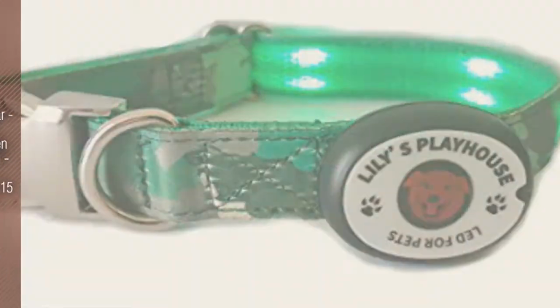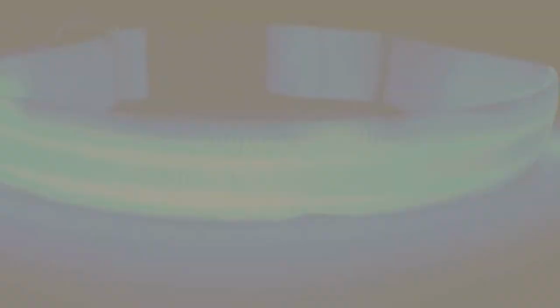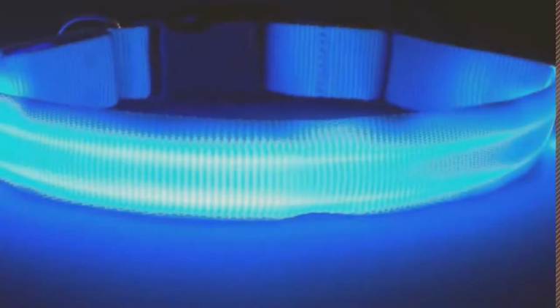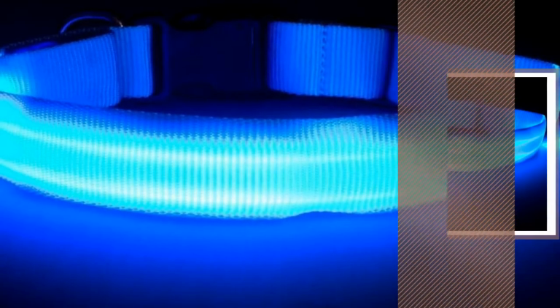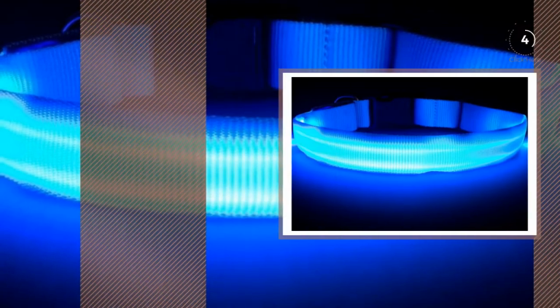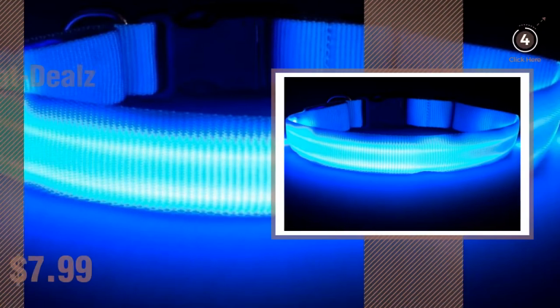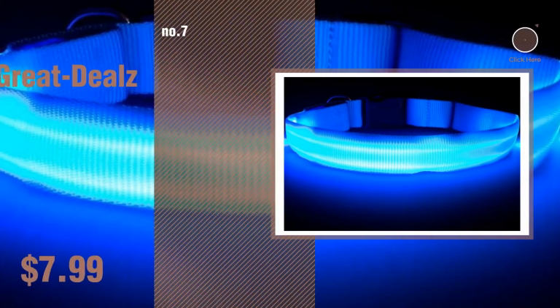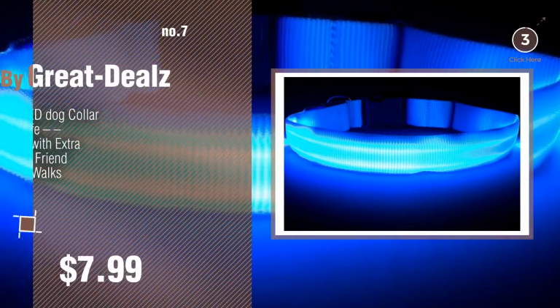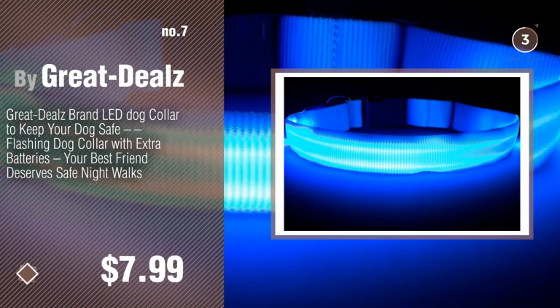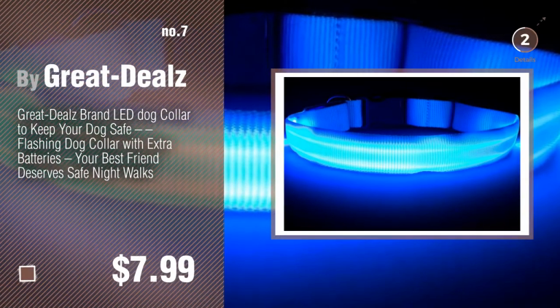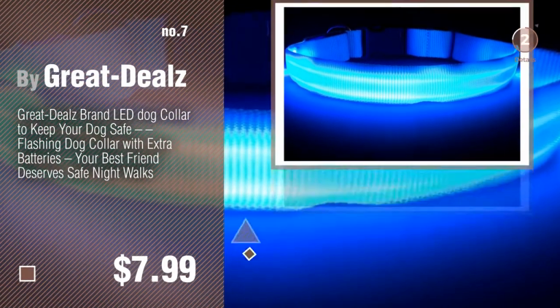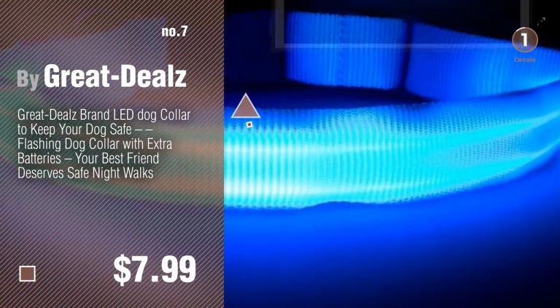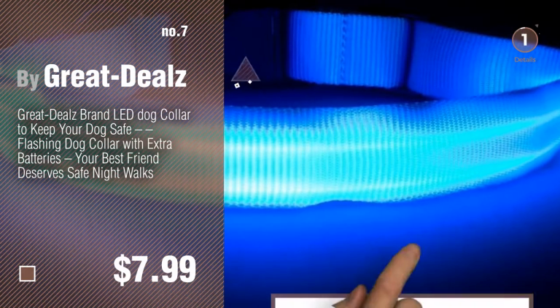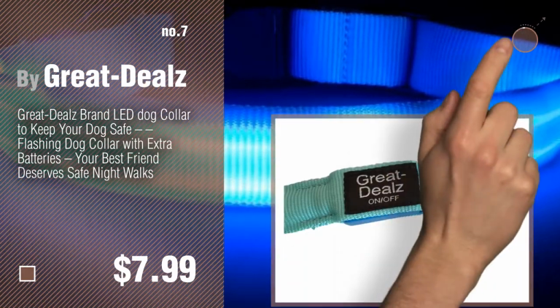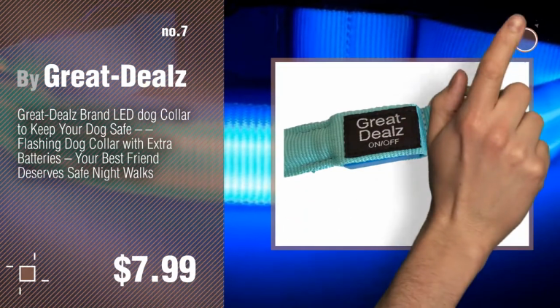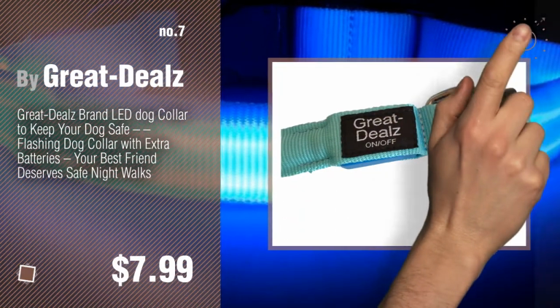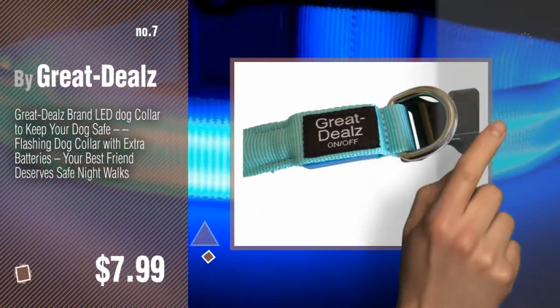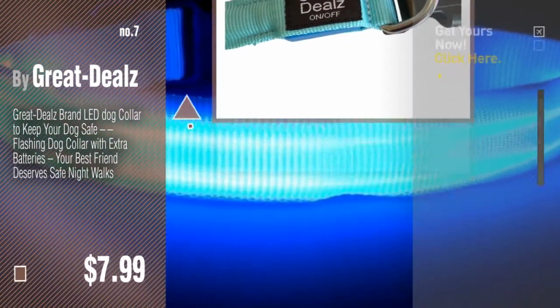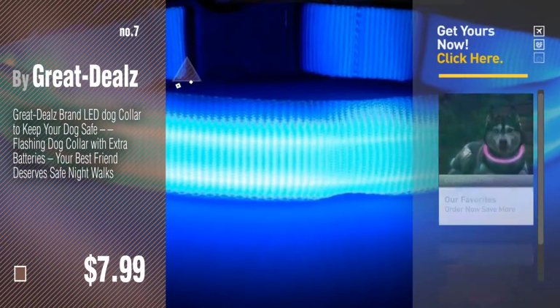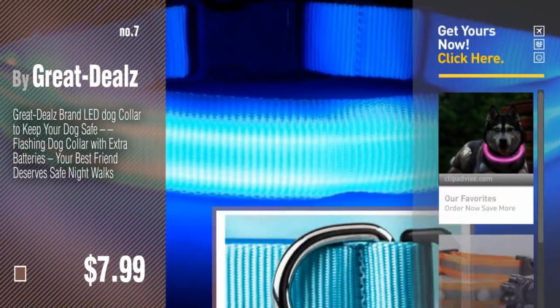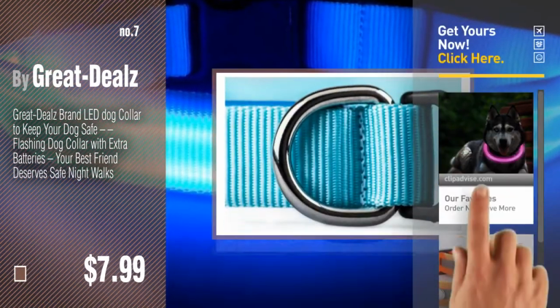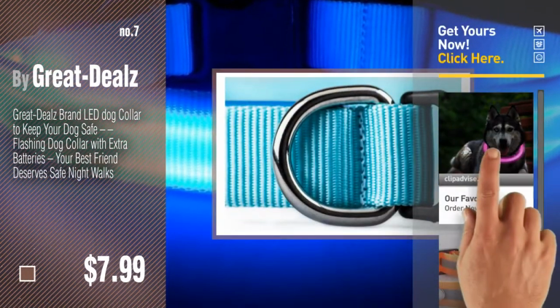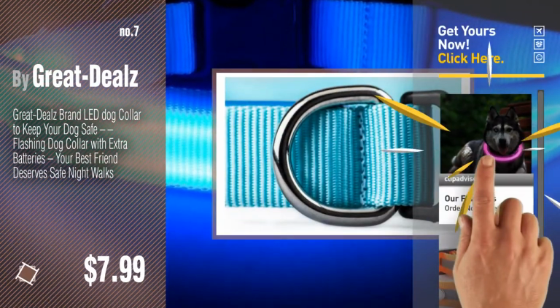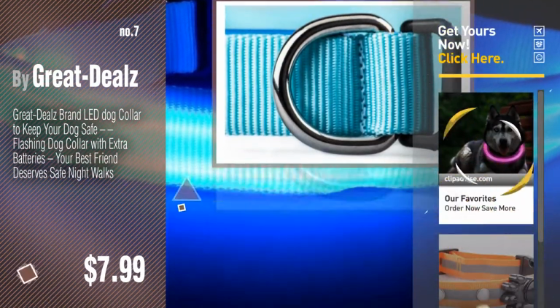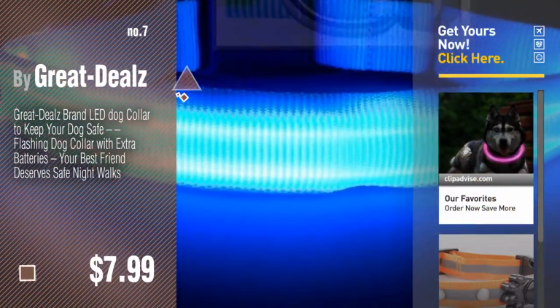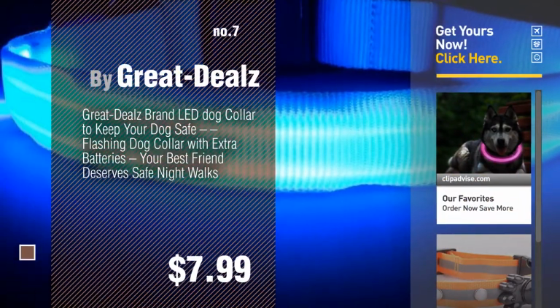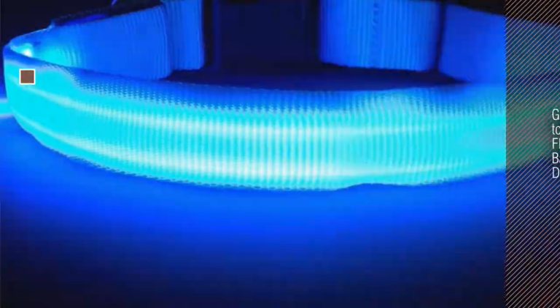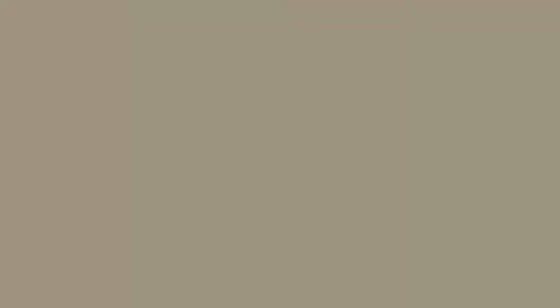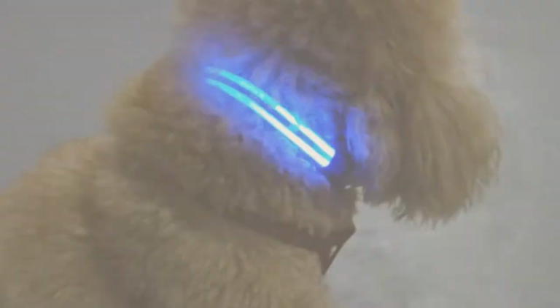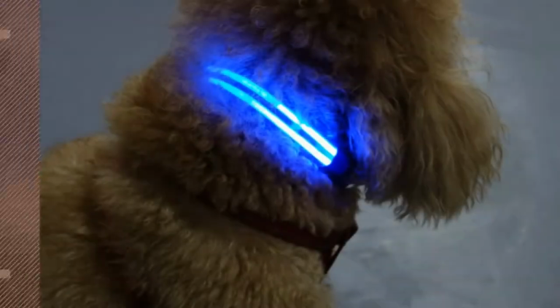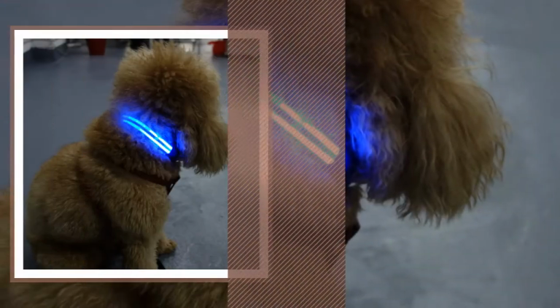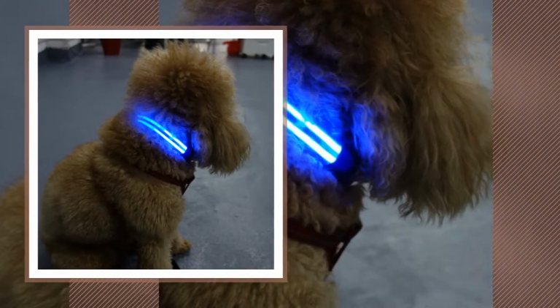Number seven by Great Deals. Click the info circle to find more amazing products and gift ideas. Number eight by Machine.